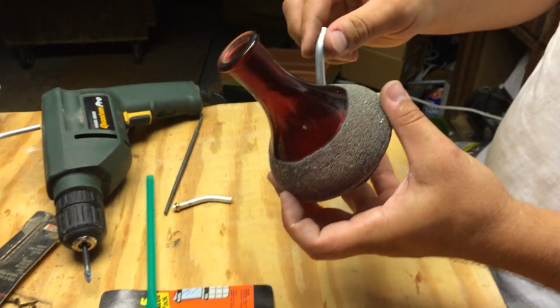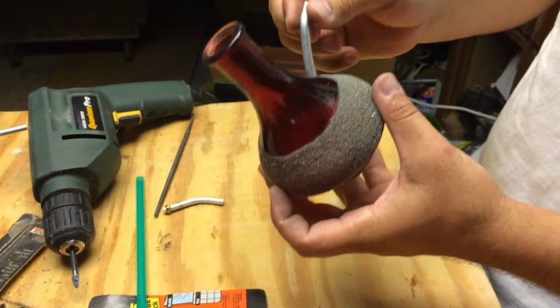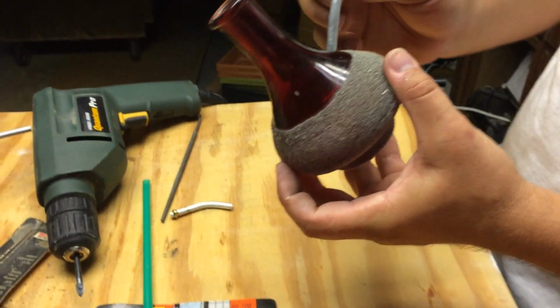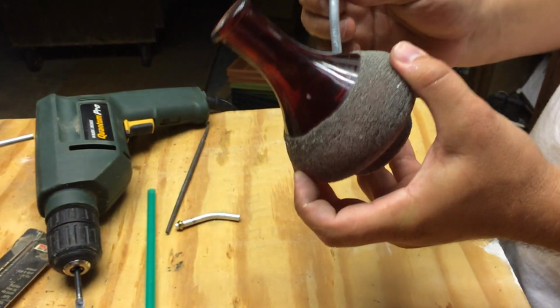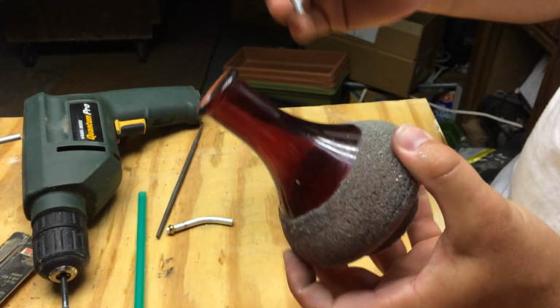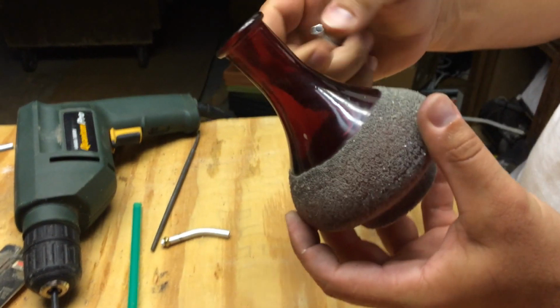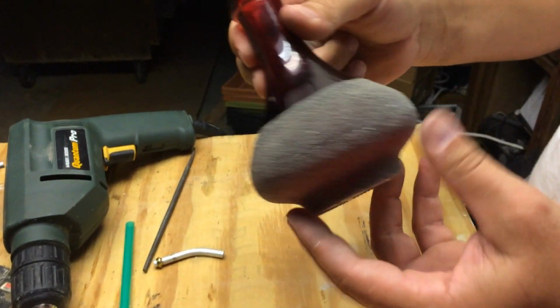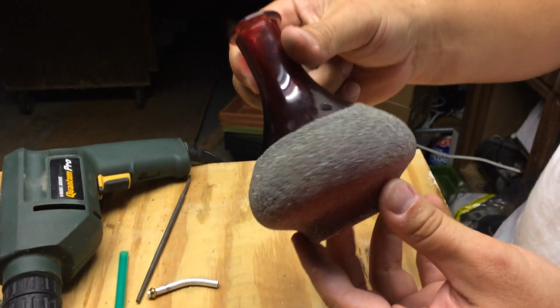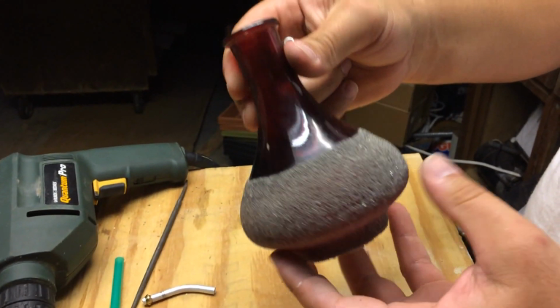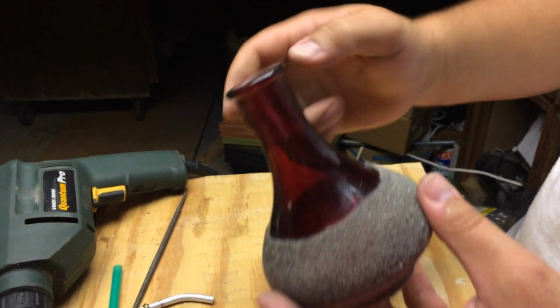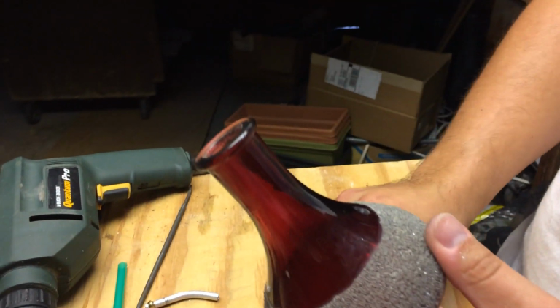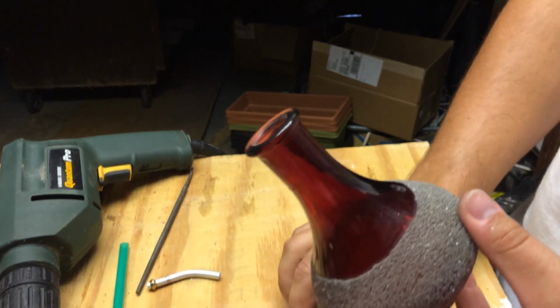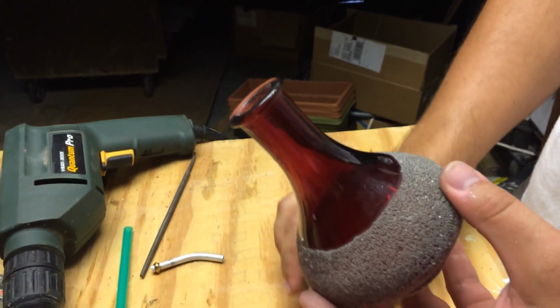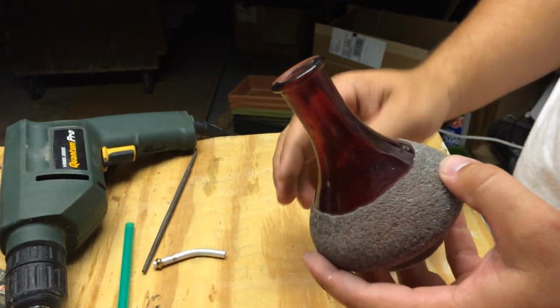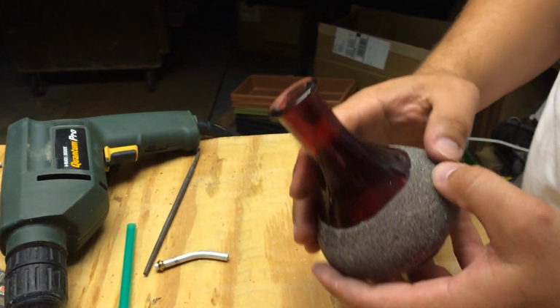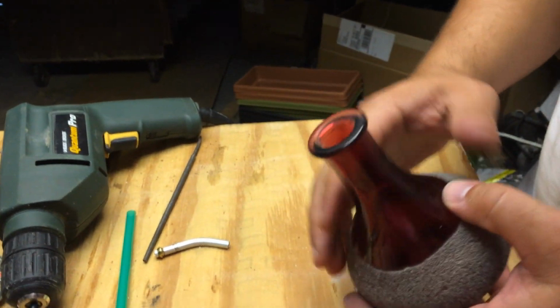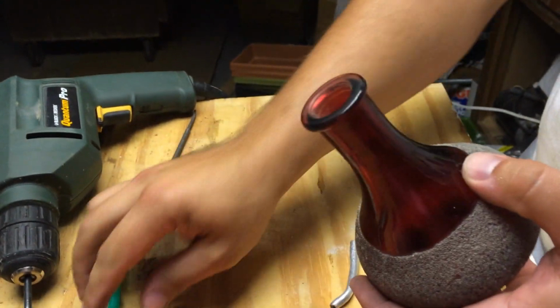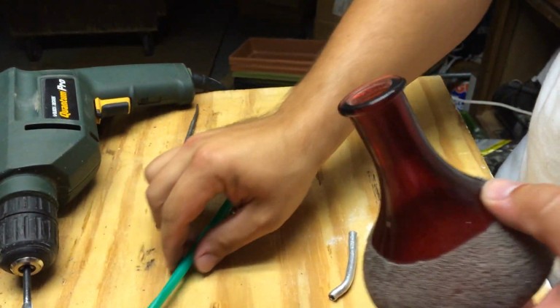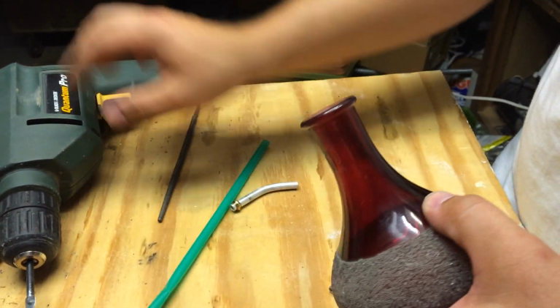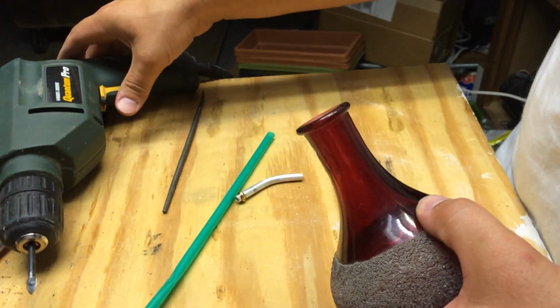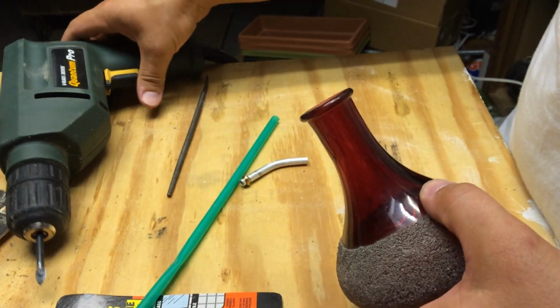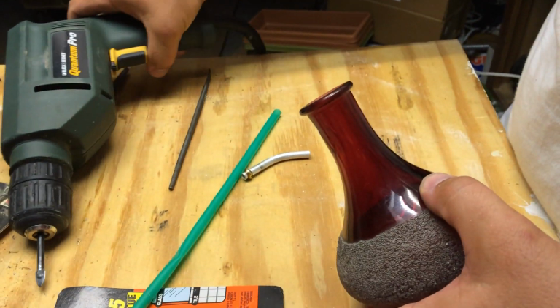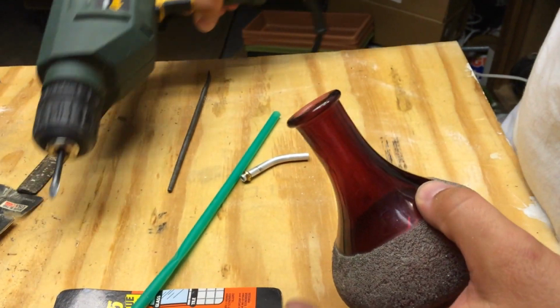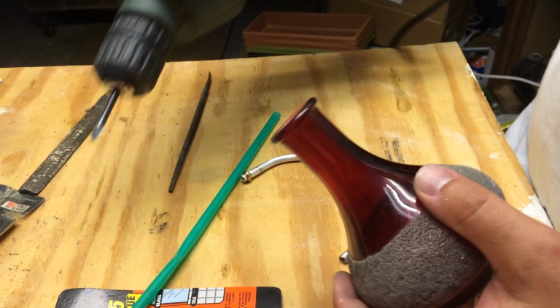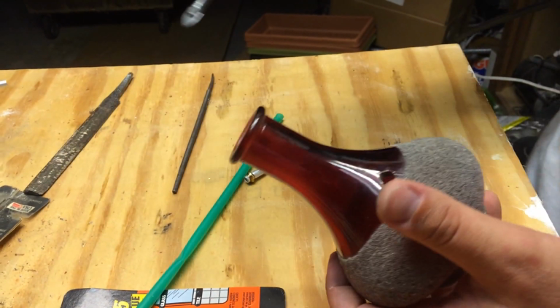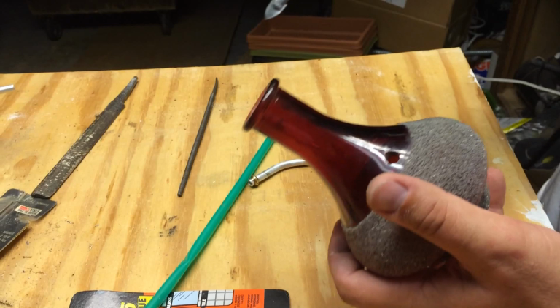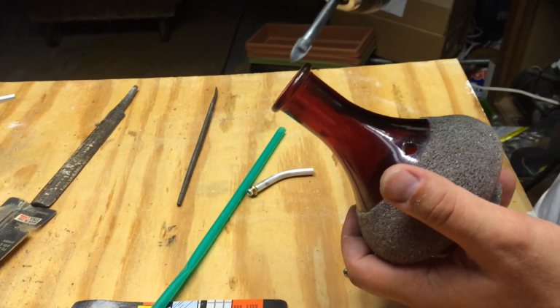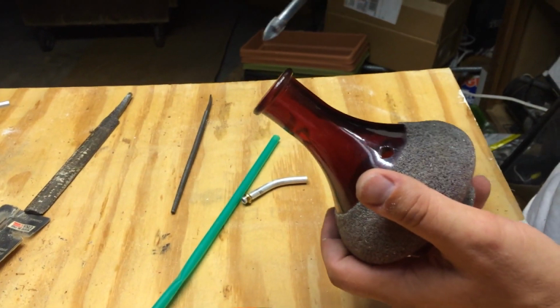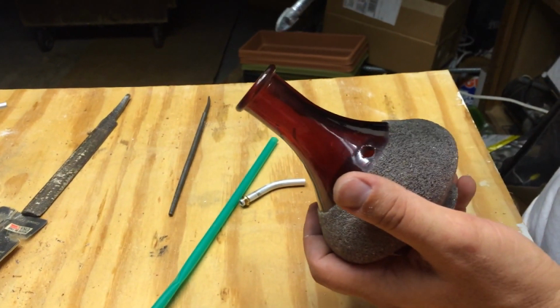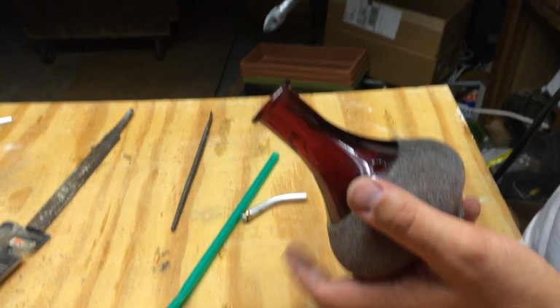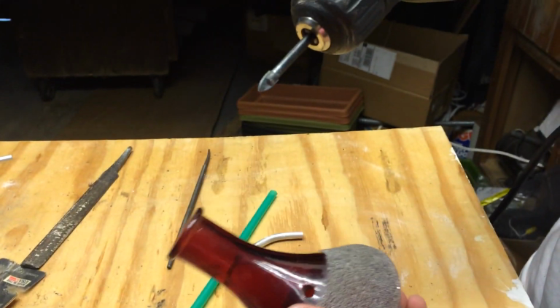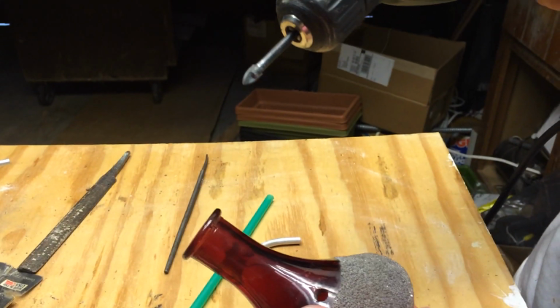What I did is I found this glass little vase and I used a glass drill bit — this is a quarter inch, which looks like this — you can get them anywhere.